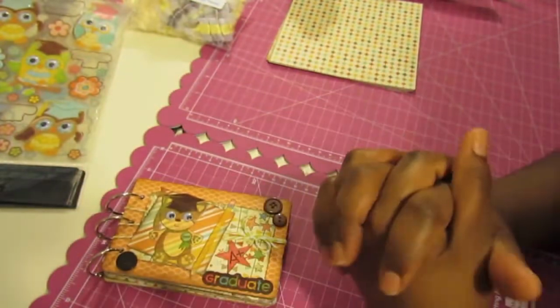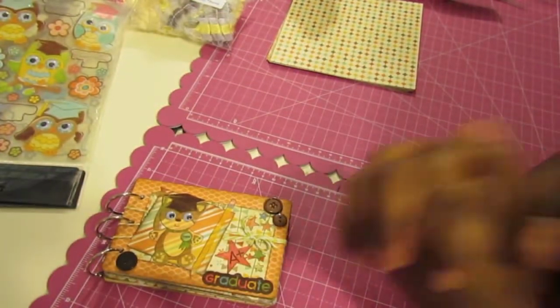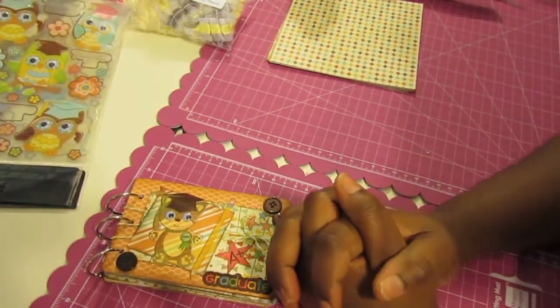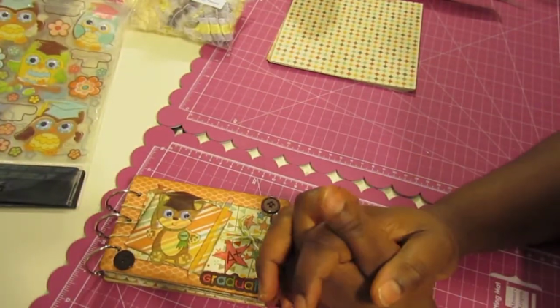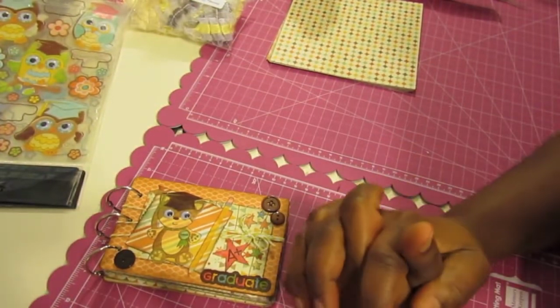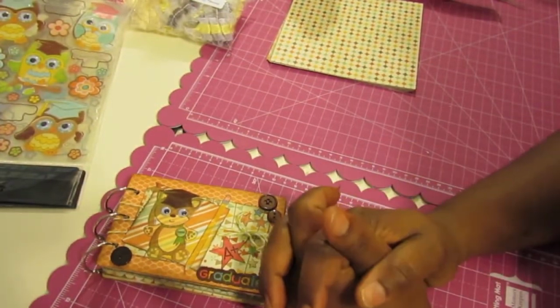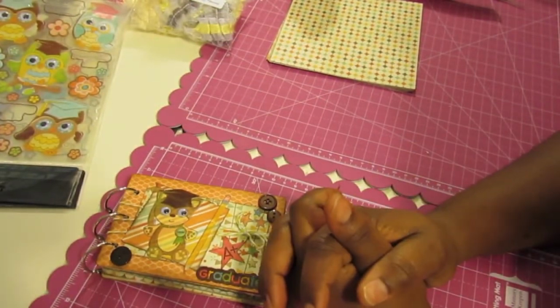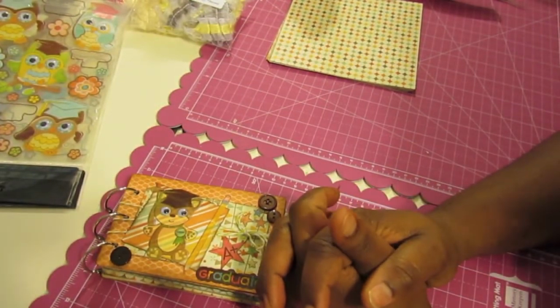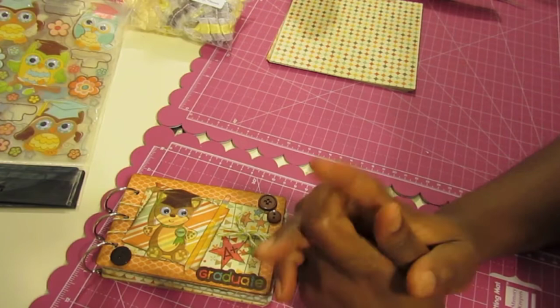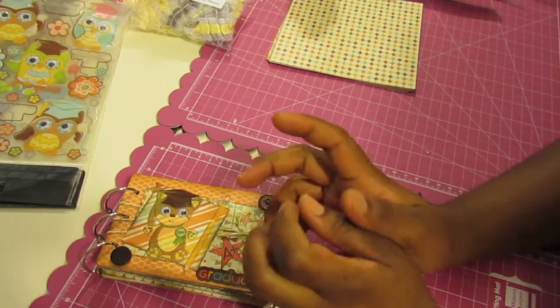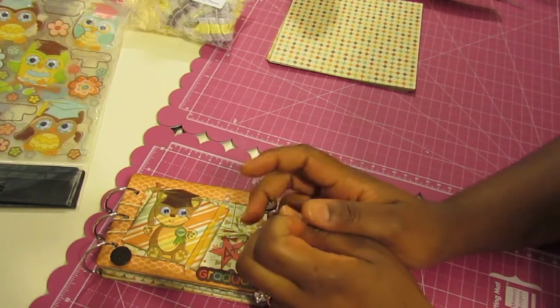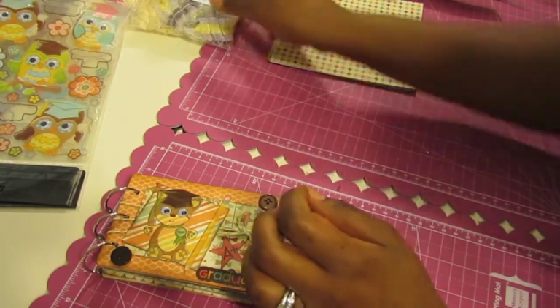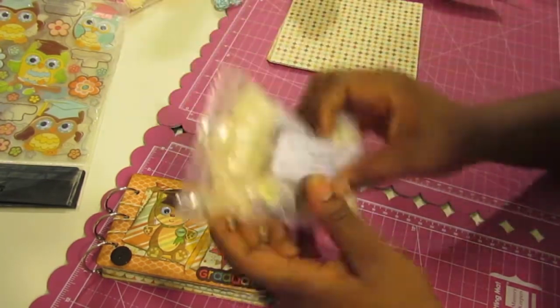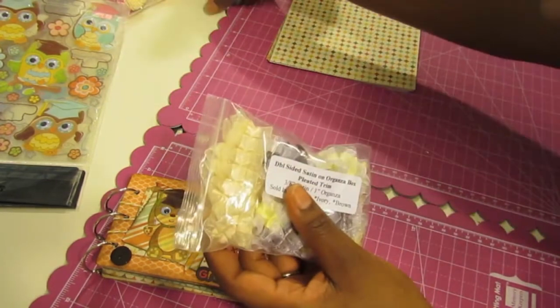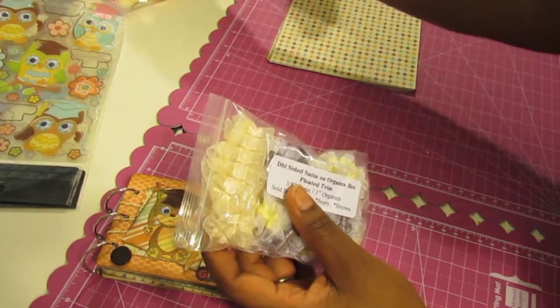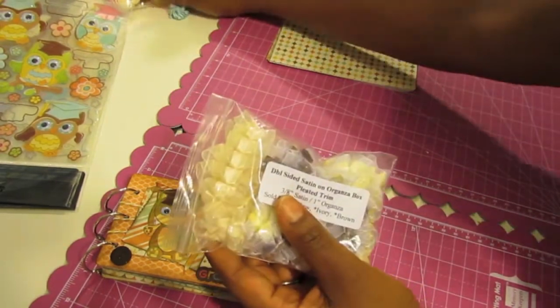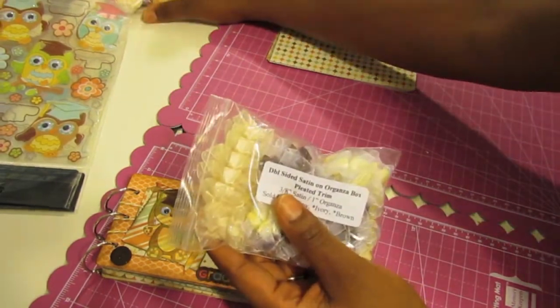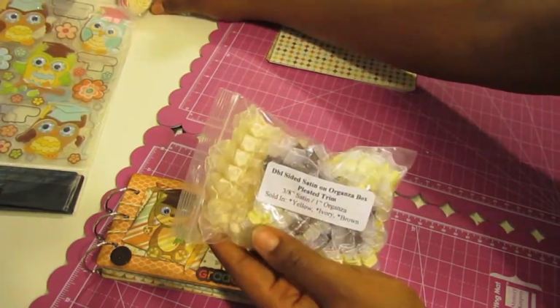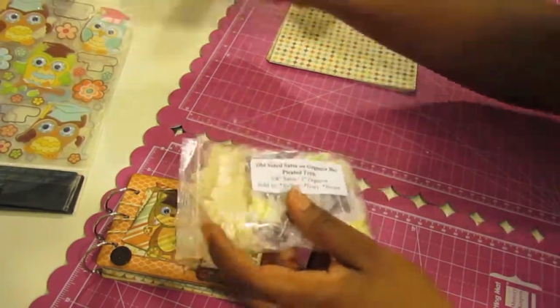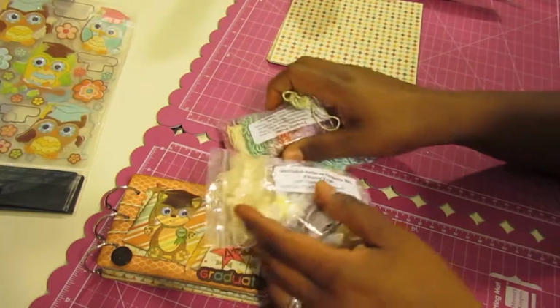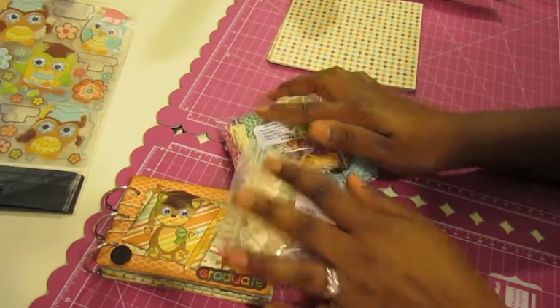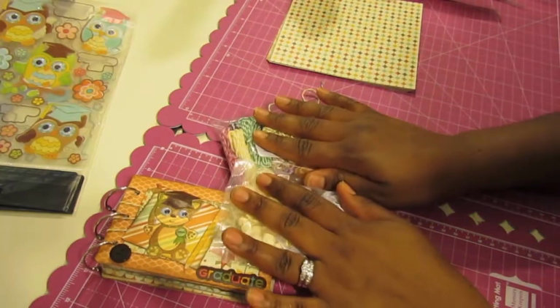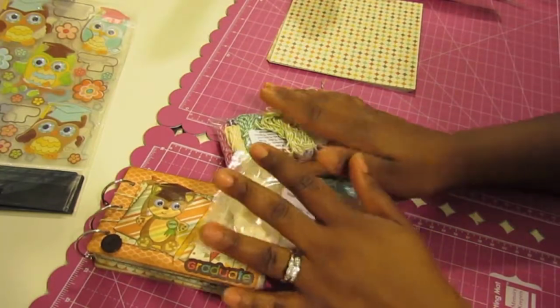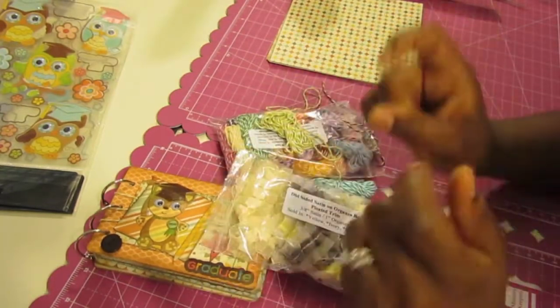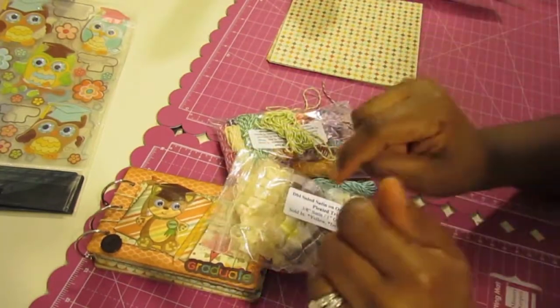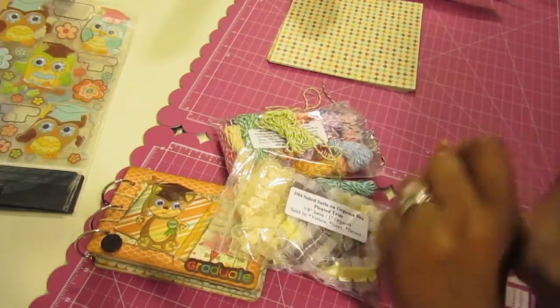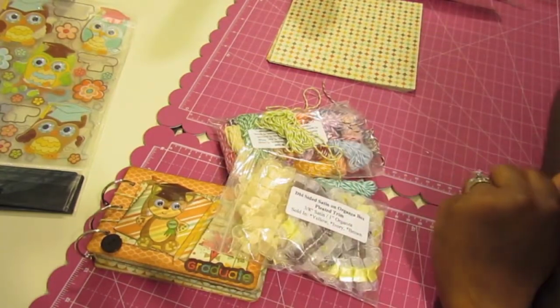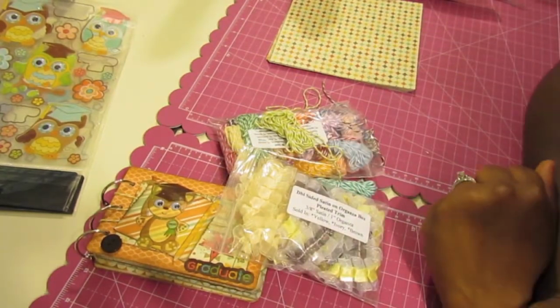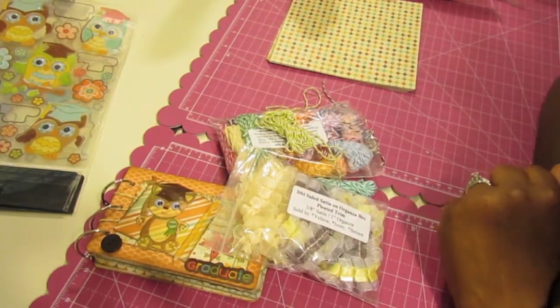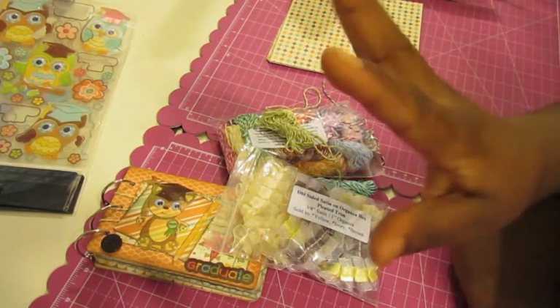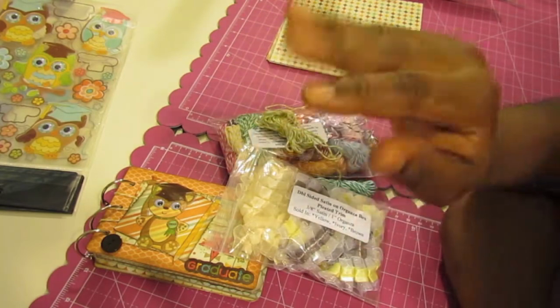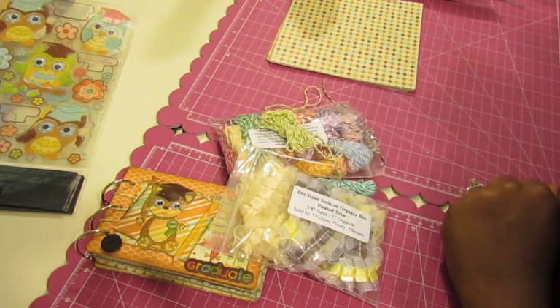Thank you guys so much for watching another I Scrap Happy video. For the supplies that I used, please check out the MB's Treasureista Zibit store. The link to the store will be down below the video in the description bar. Thanks guys, bye!